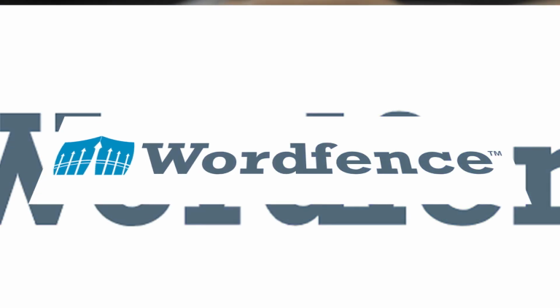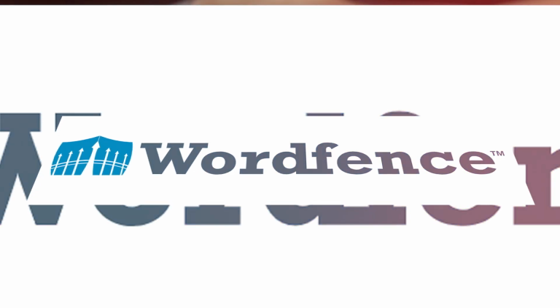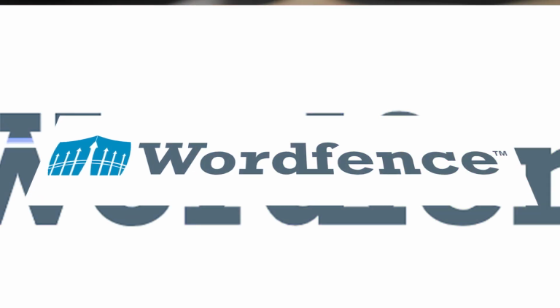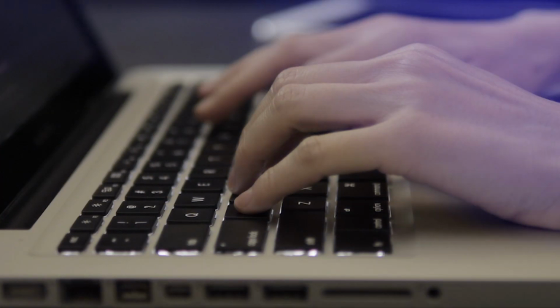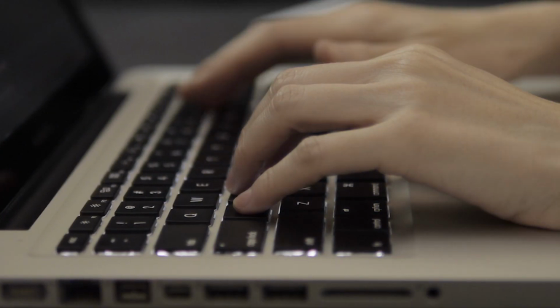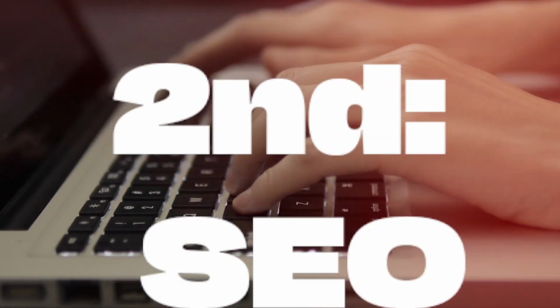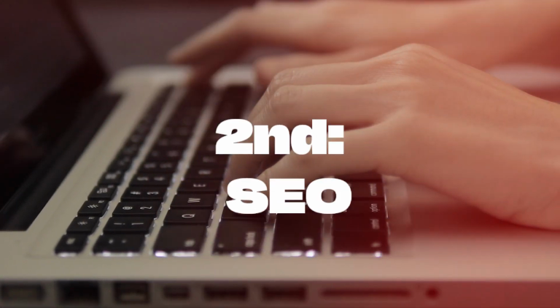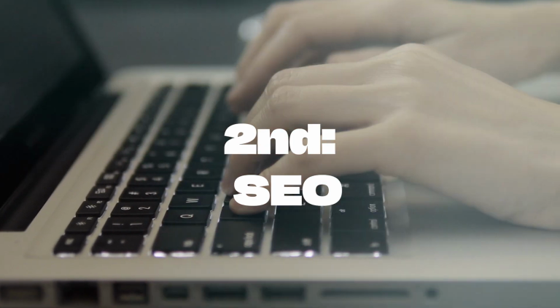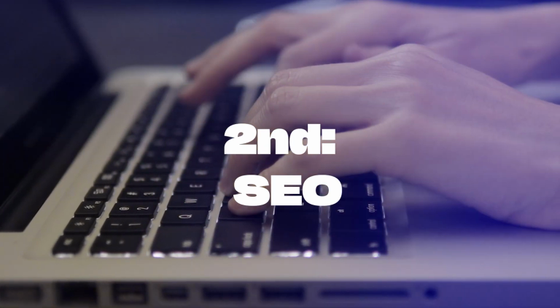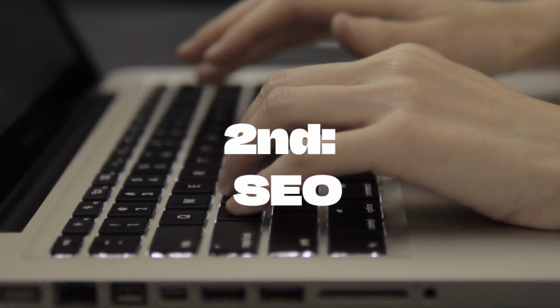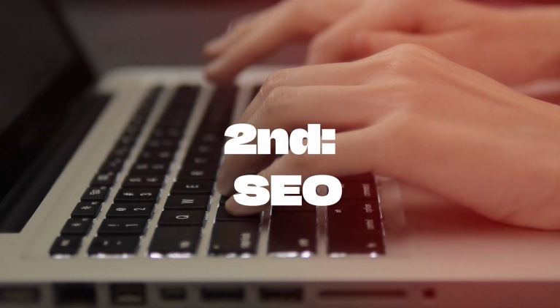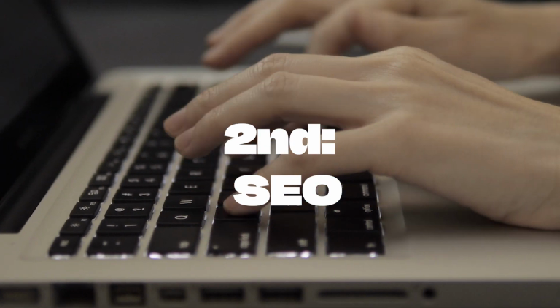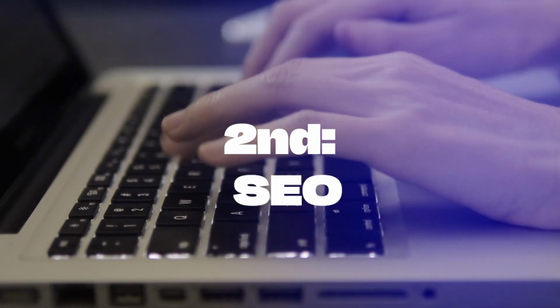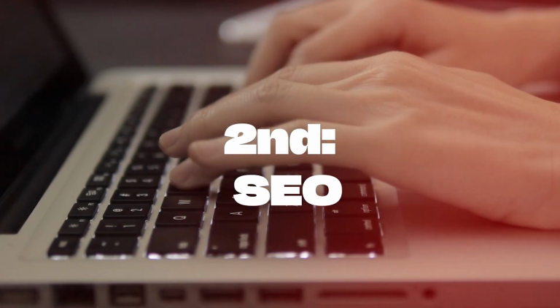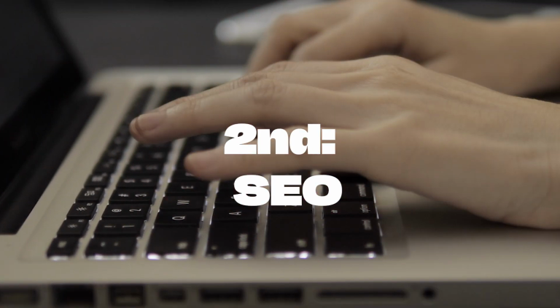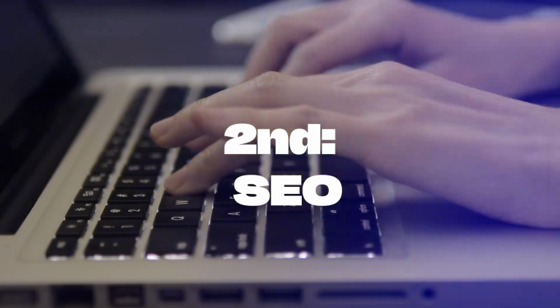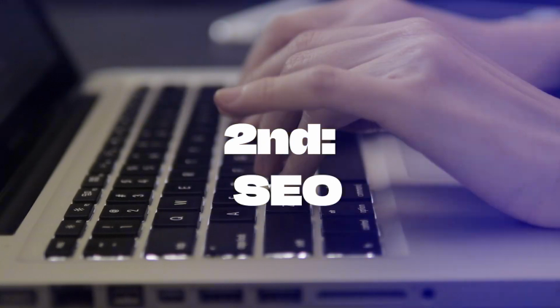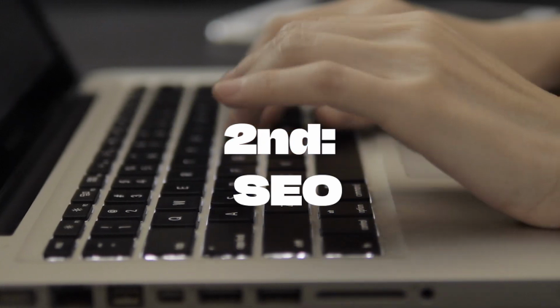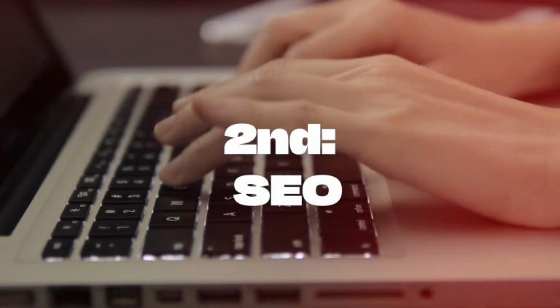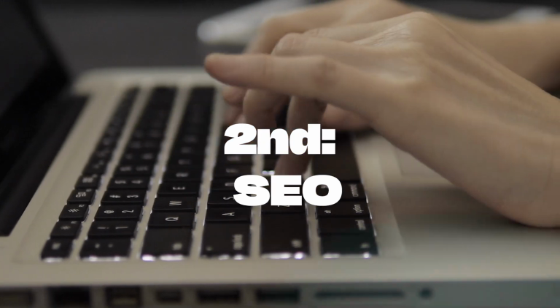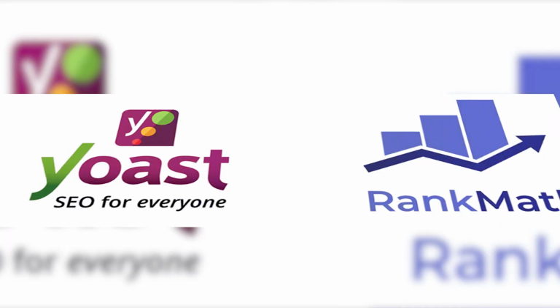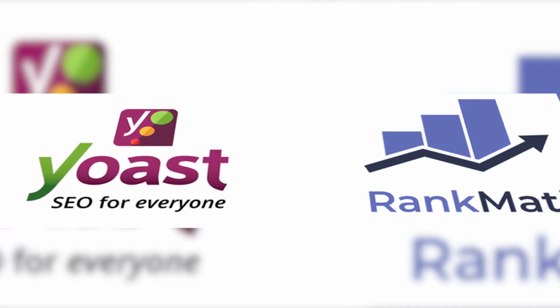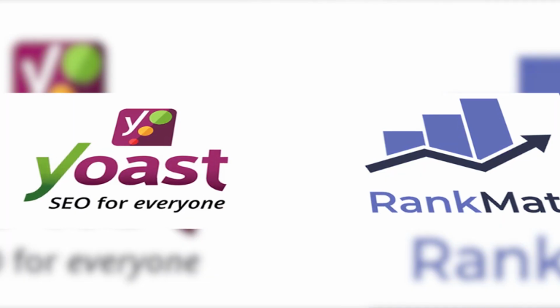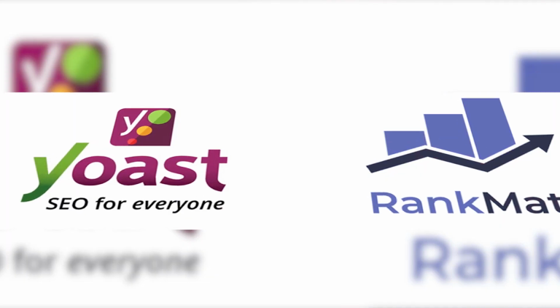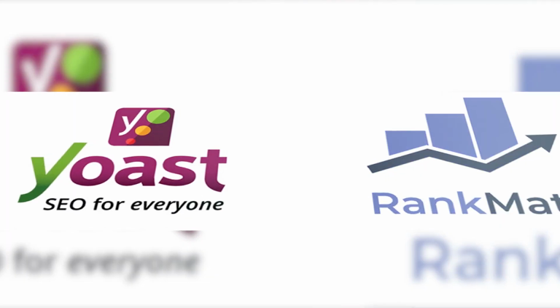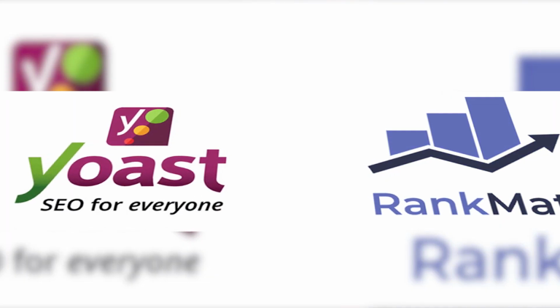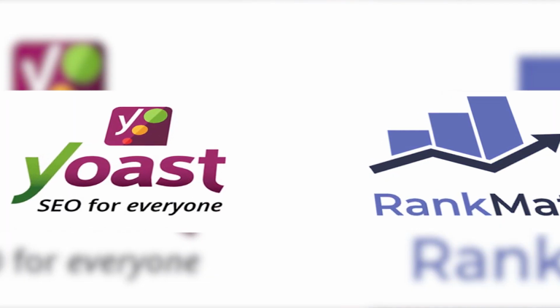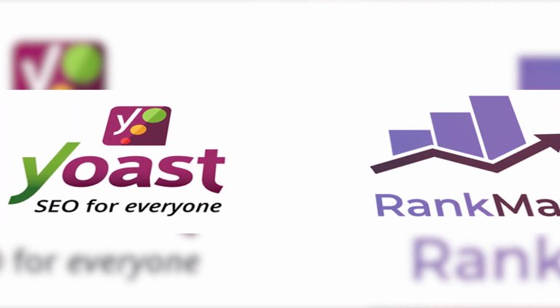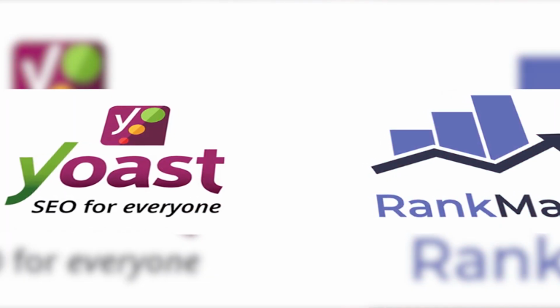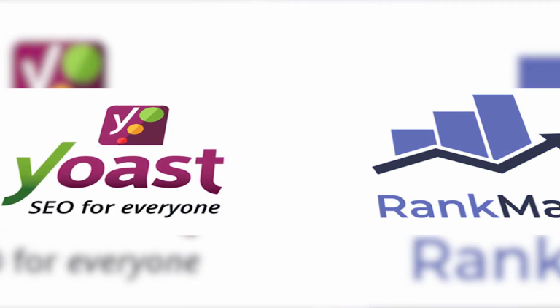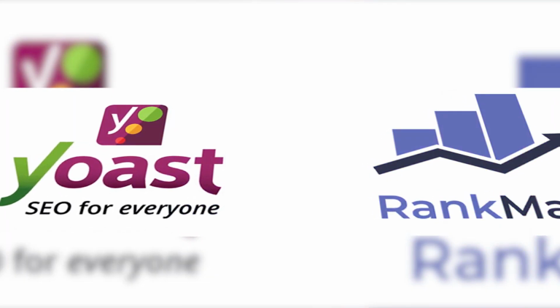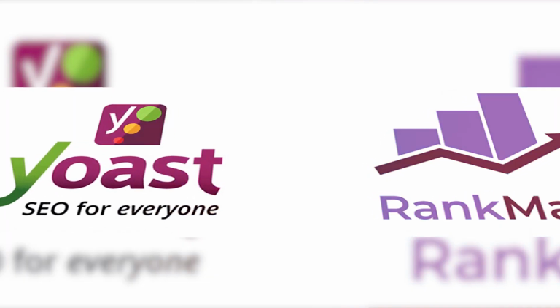Second, SEO. Optimize your site for search engines with Yoast SEO or Rank Math for higher rankings.